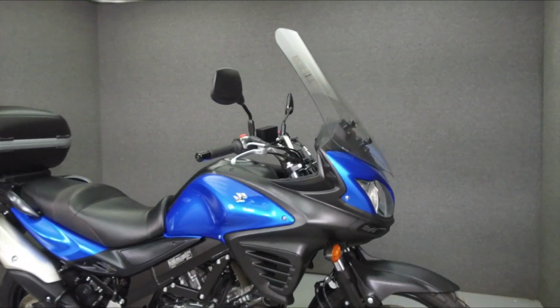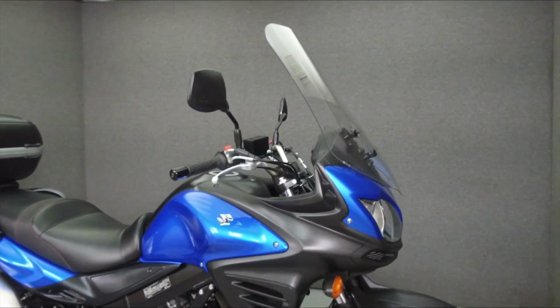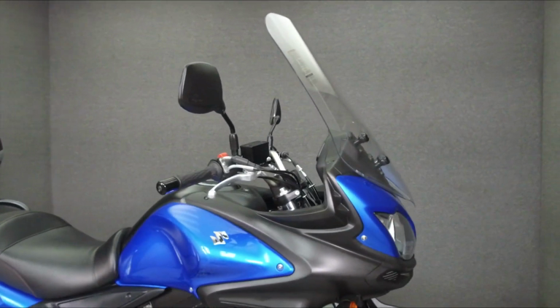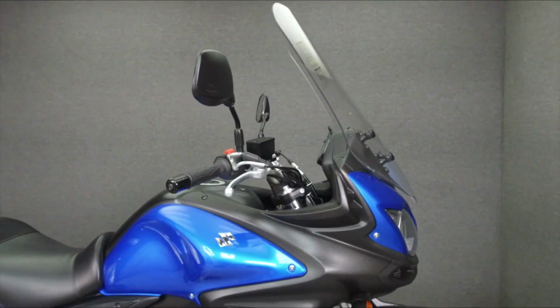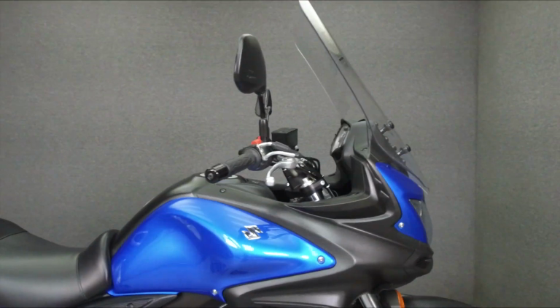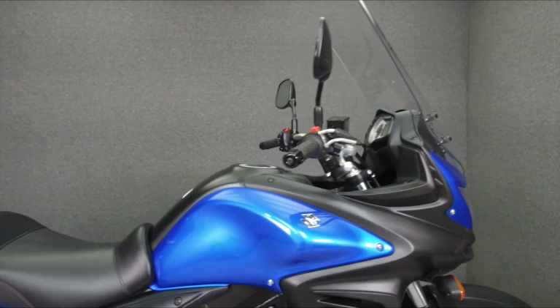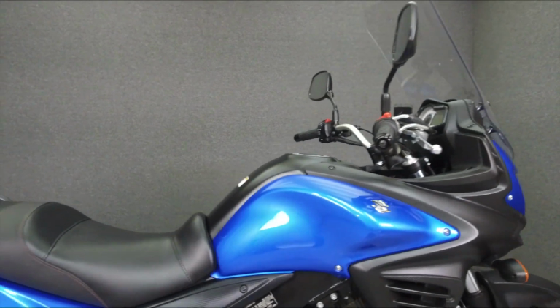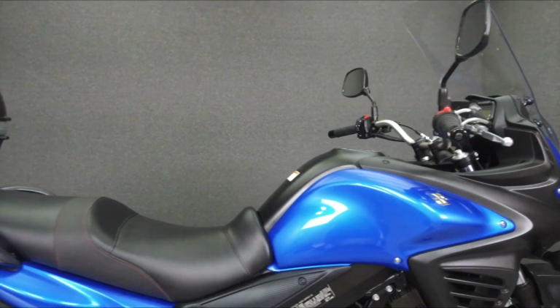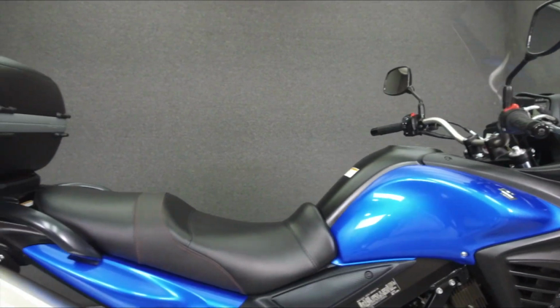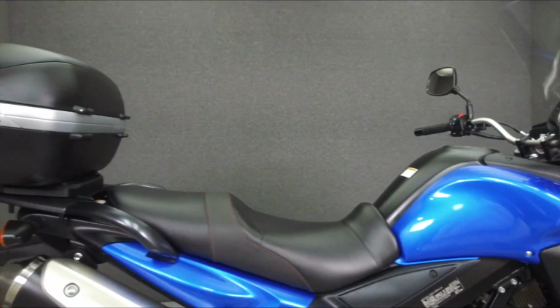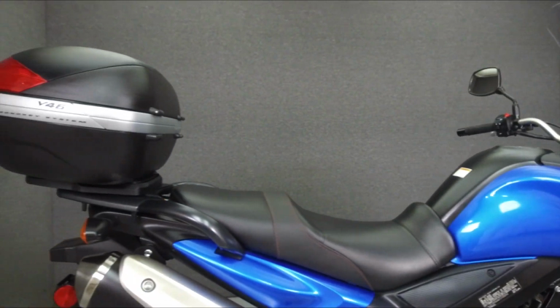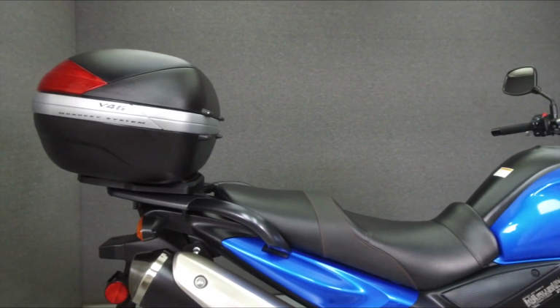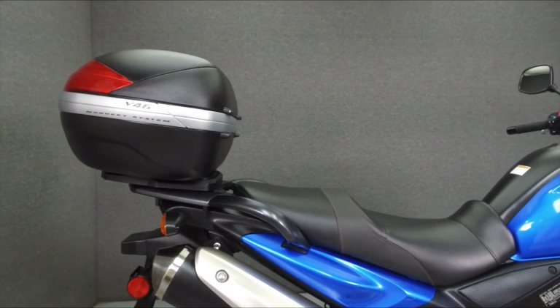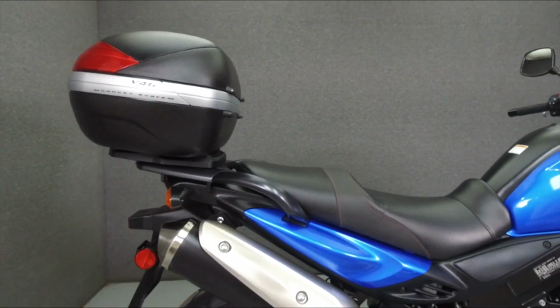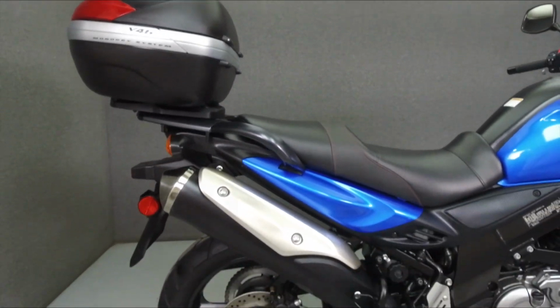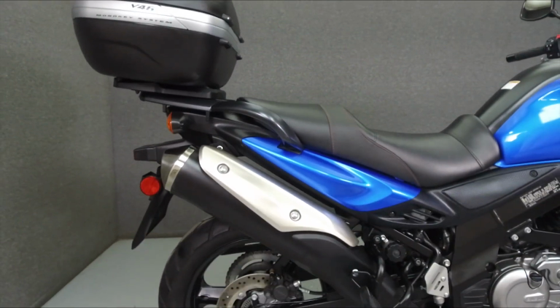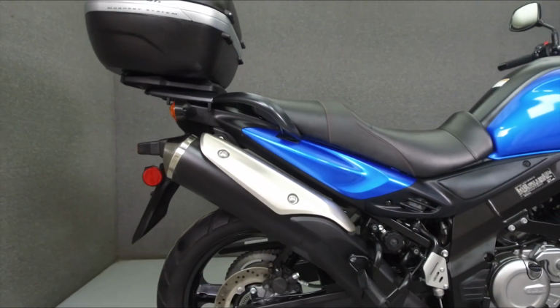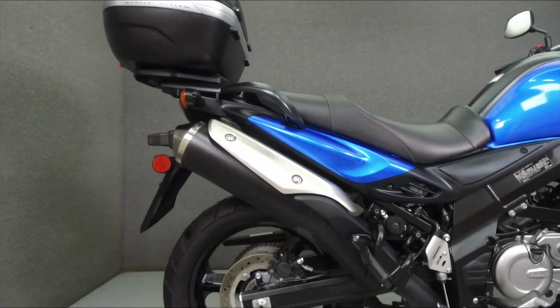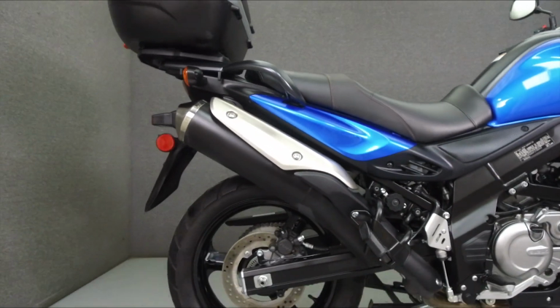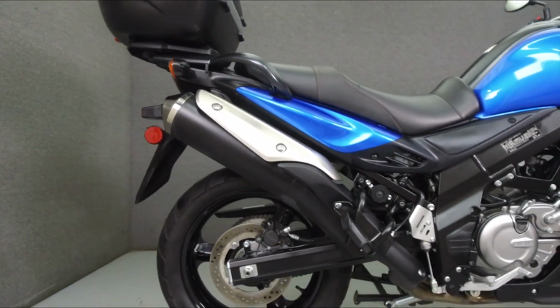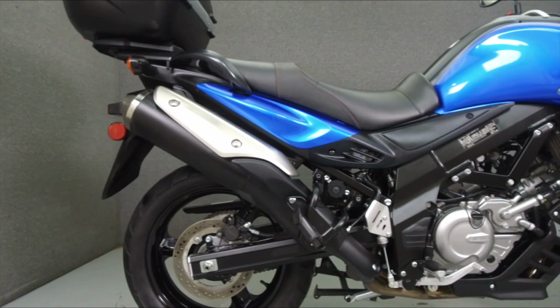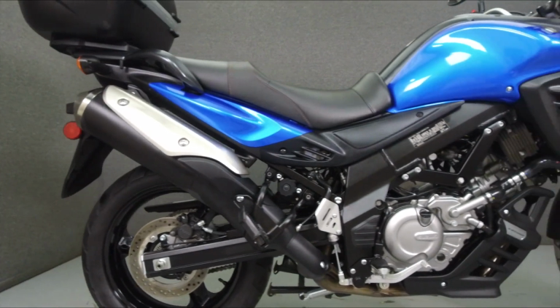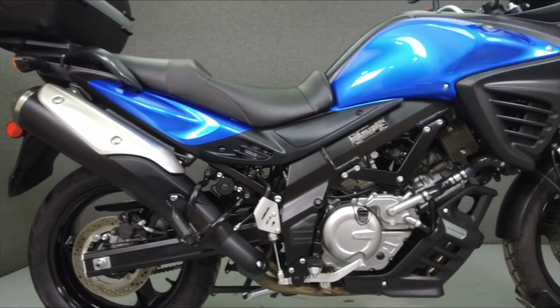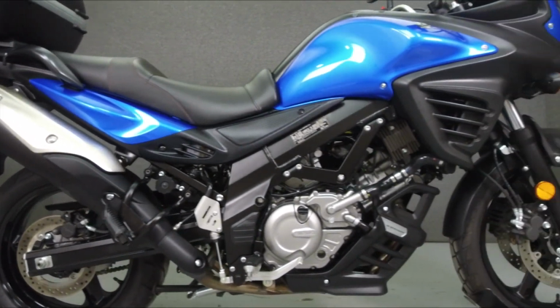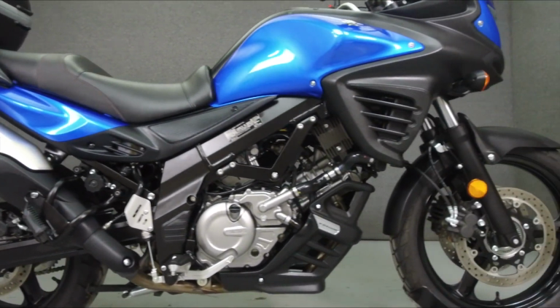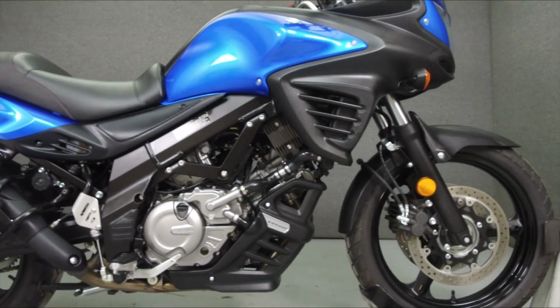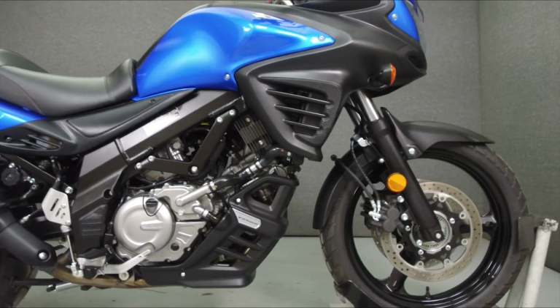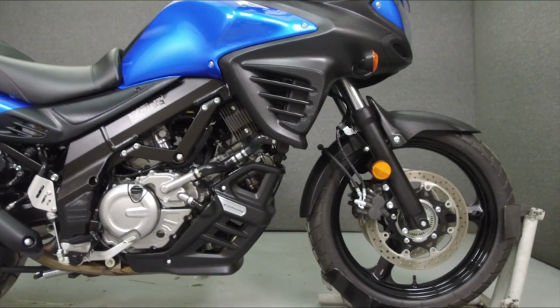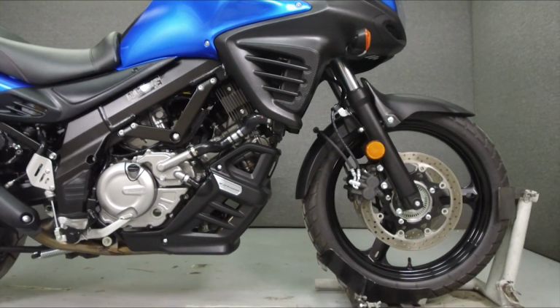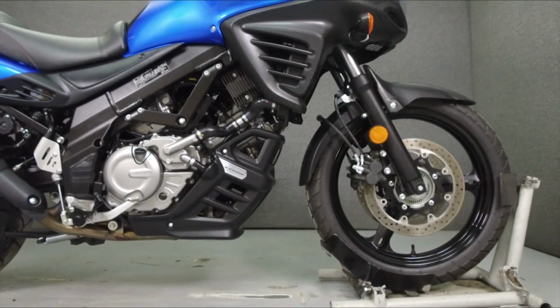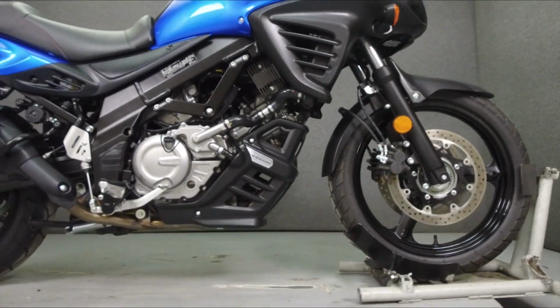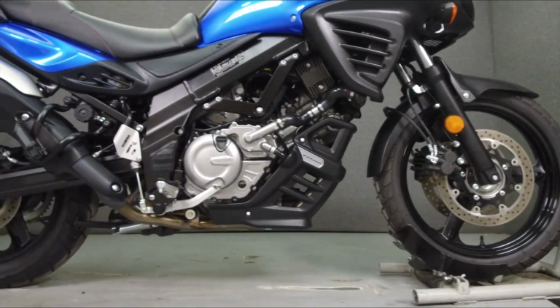Powered by a 645cc V-twin engine with a 6-speed transmission, the V-Strom puts out 64 horsepower at 8,900 RPM and 41 ft-lbs of torque at 6,700 RPM.